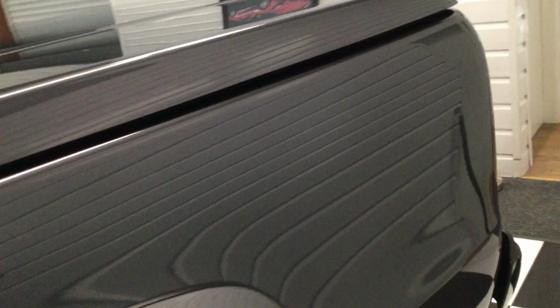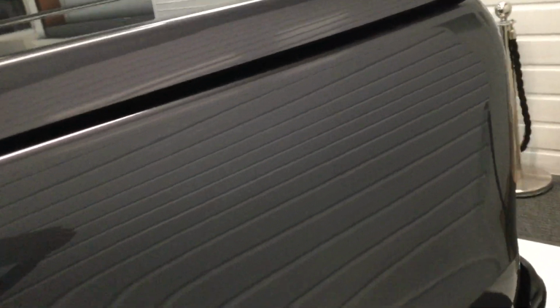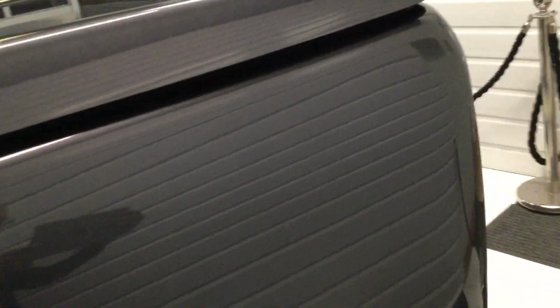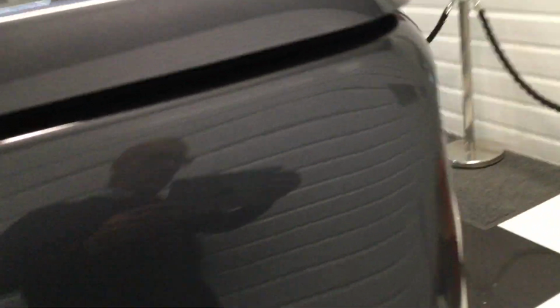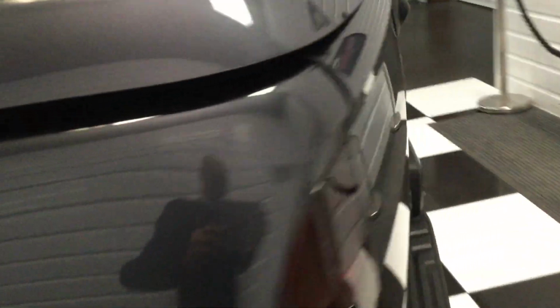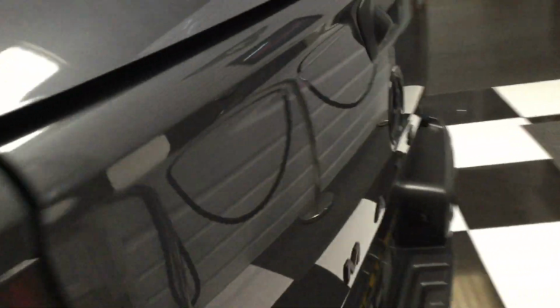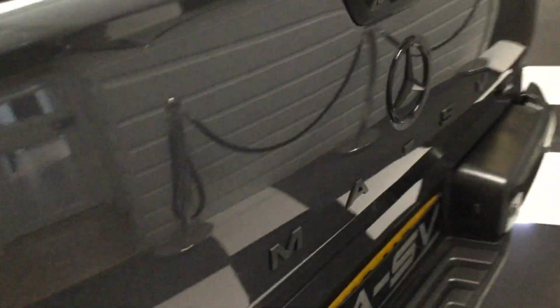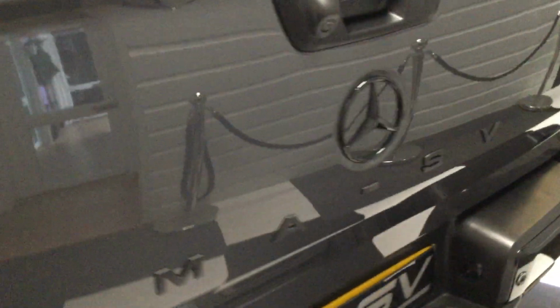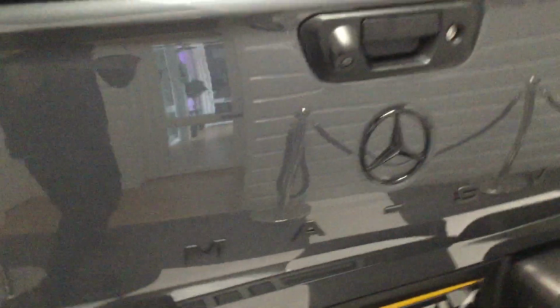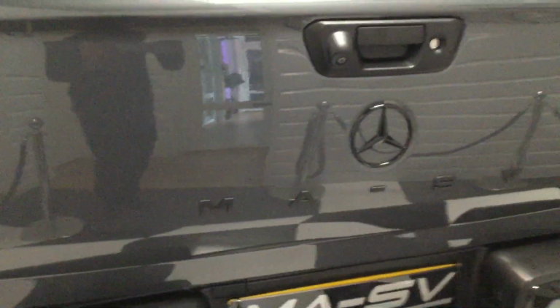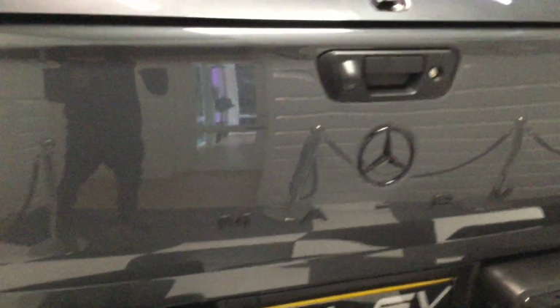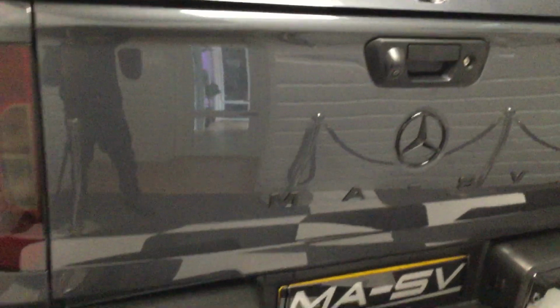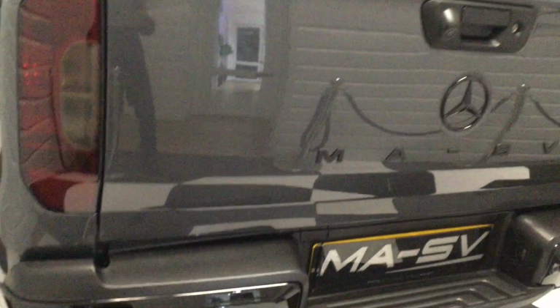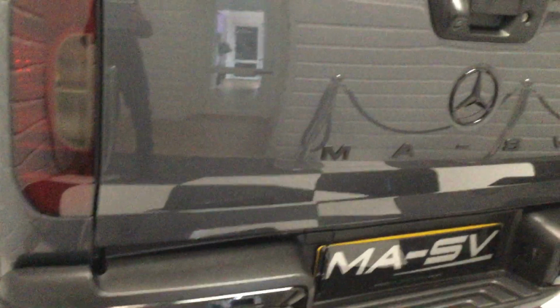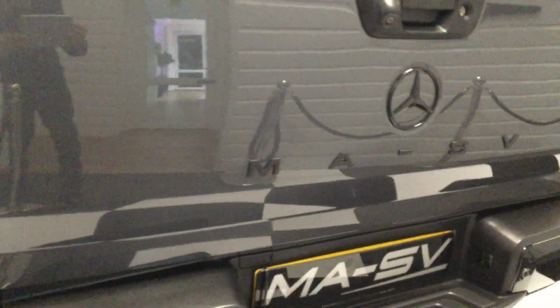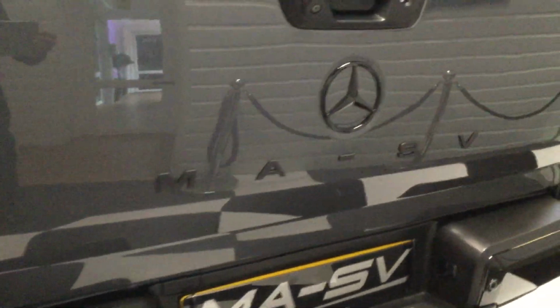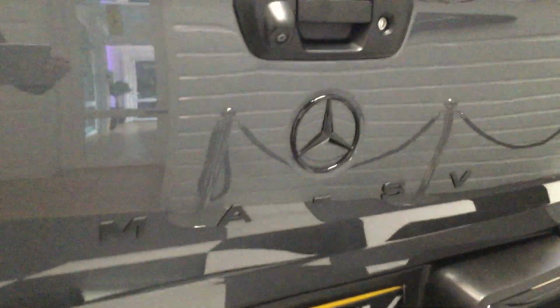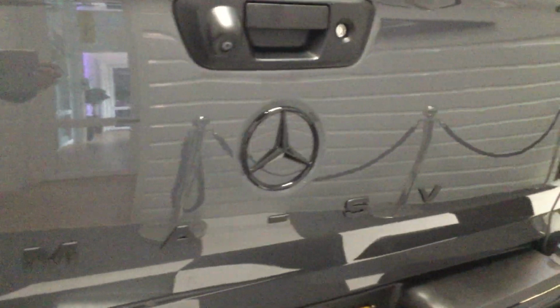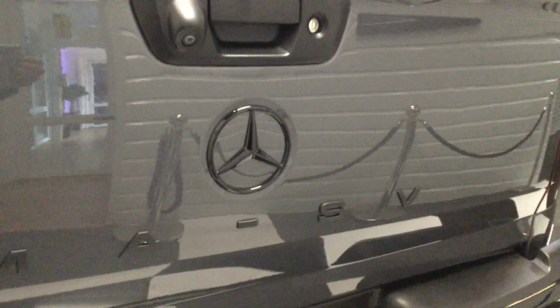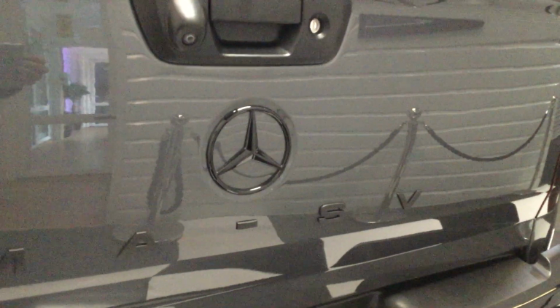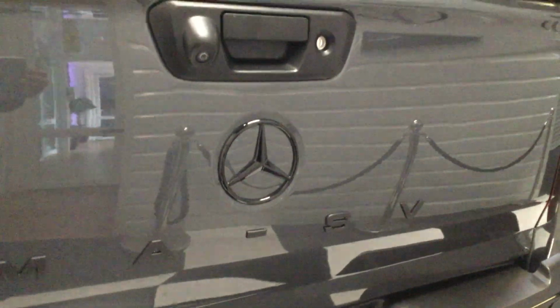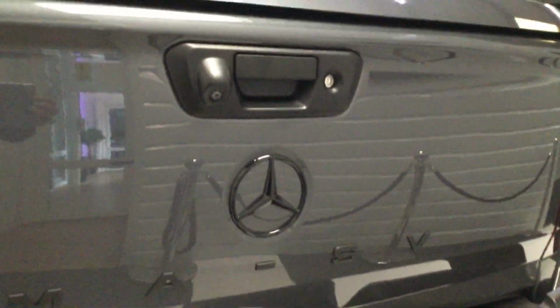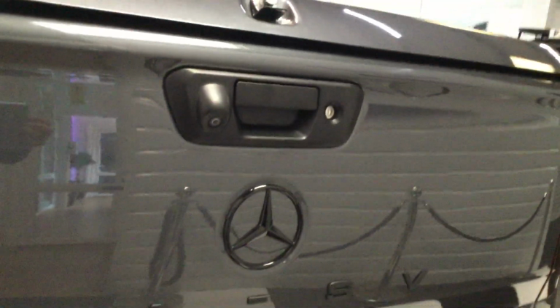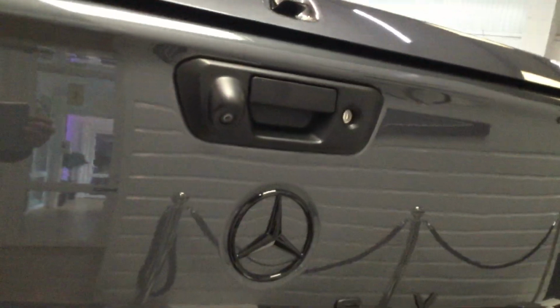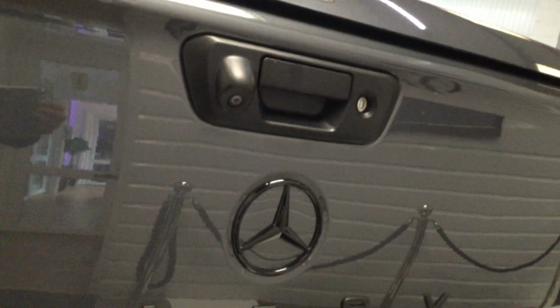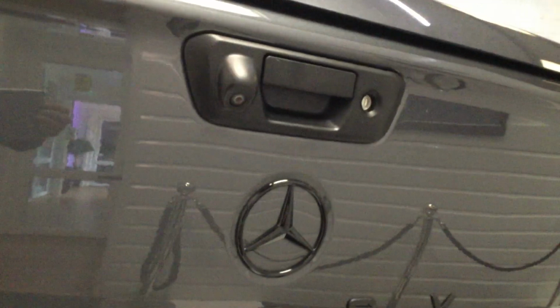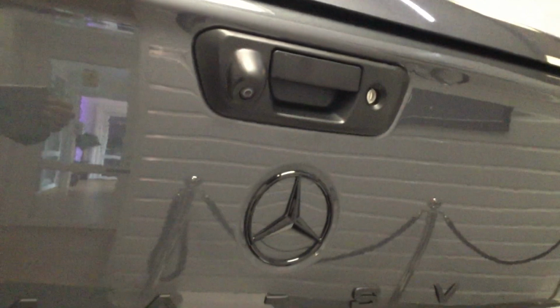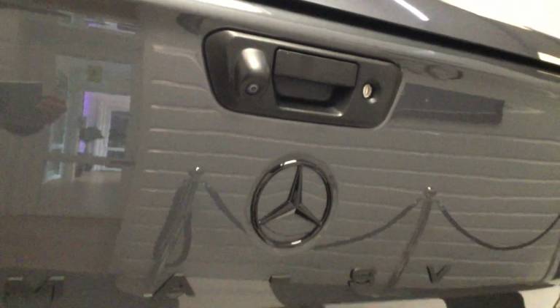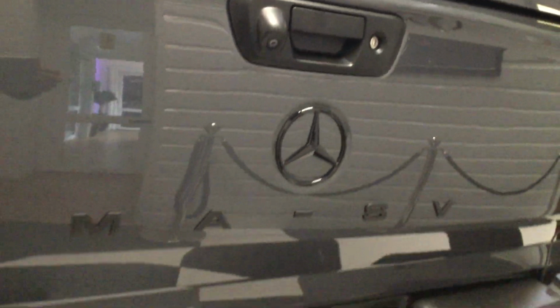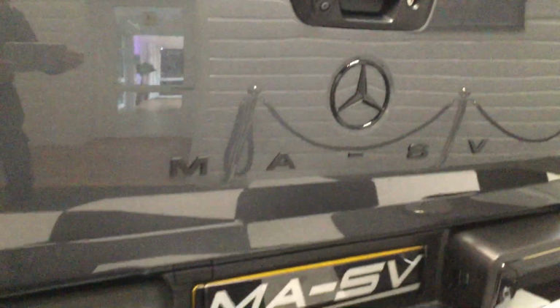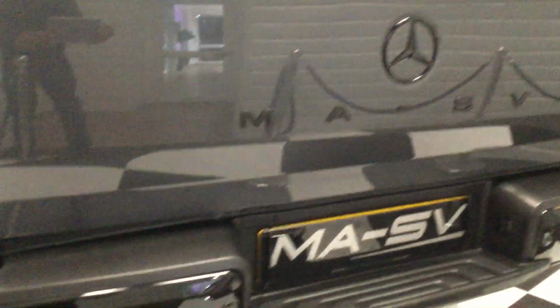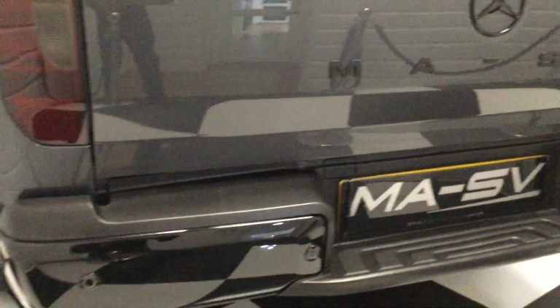Moving to the back, it's debadged with black Mercedes star badging and has the rear camera there in the door lock.